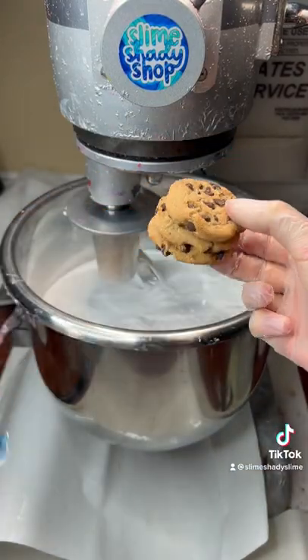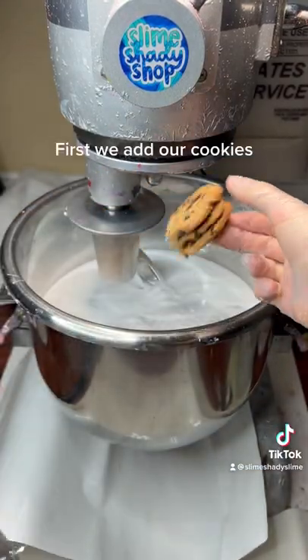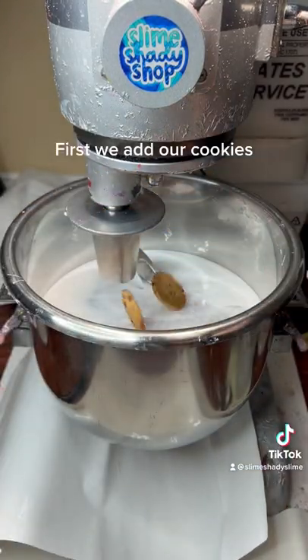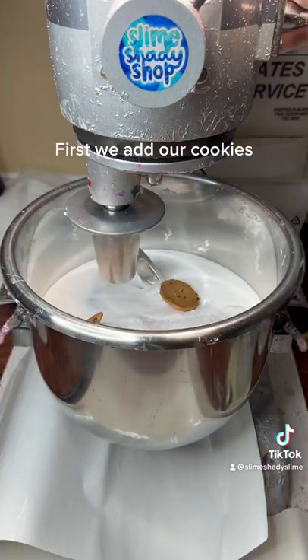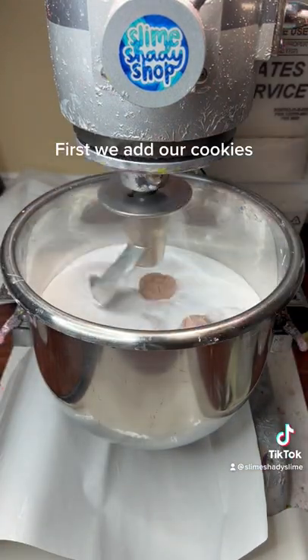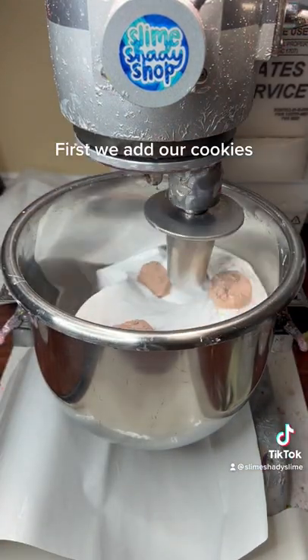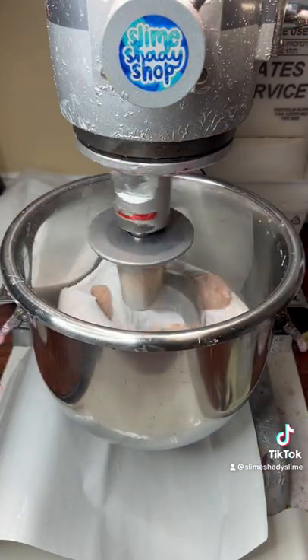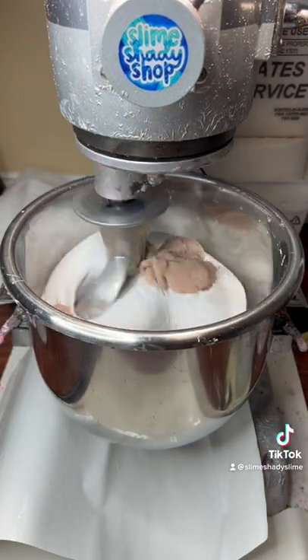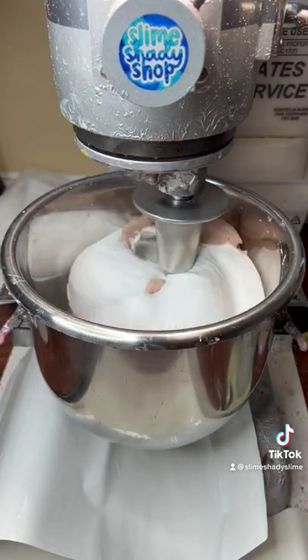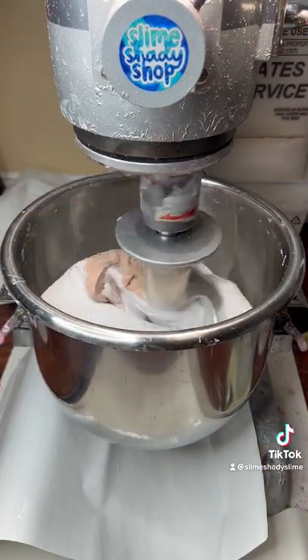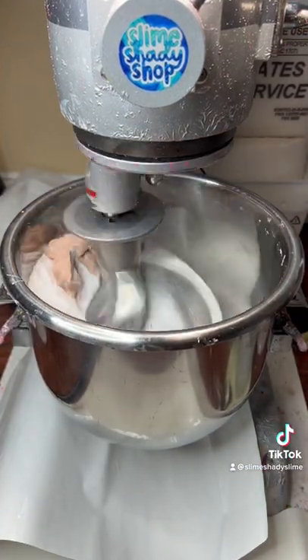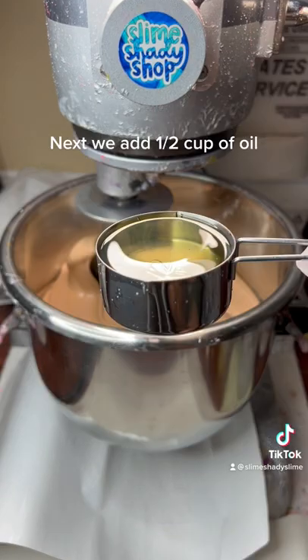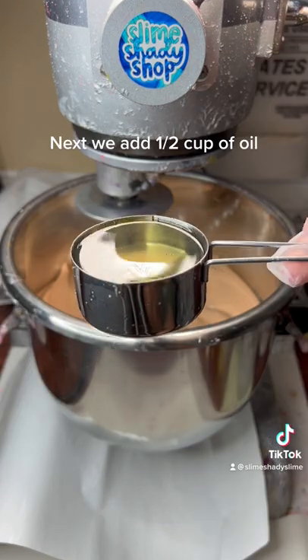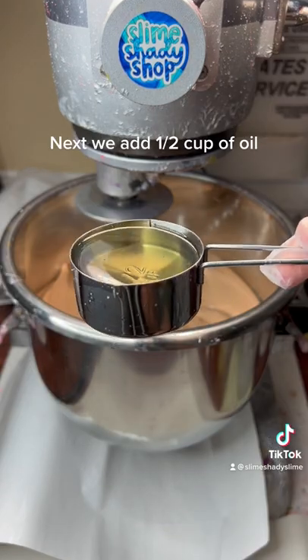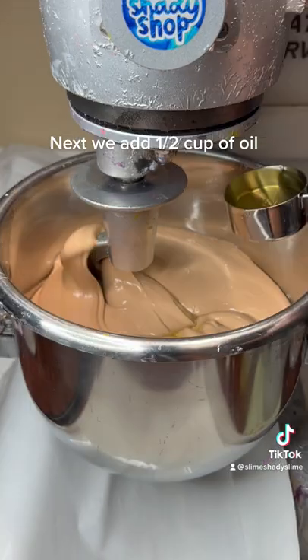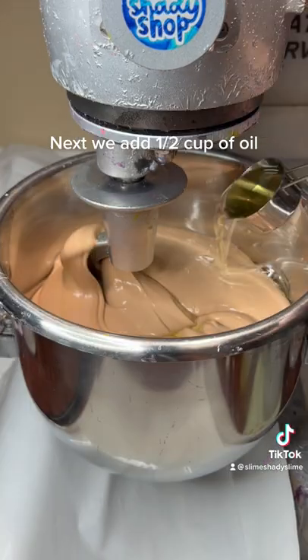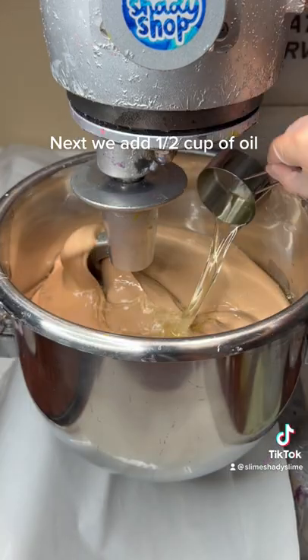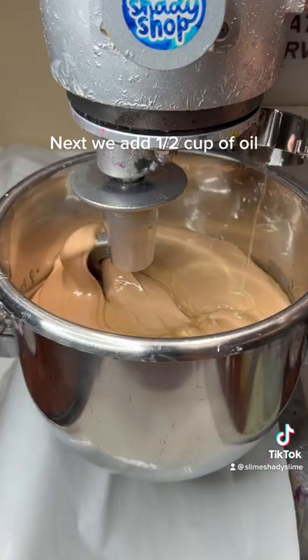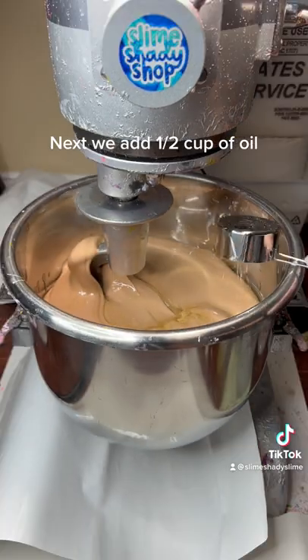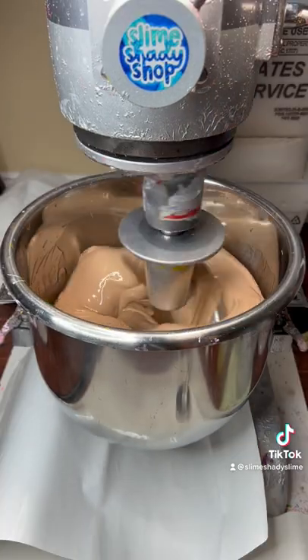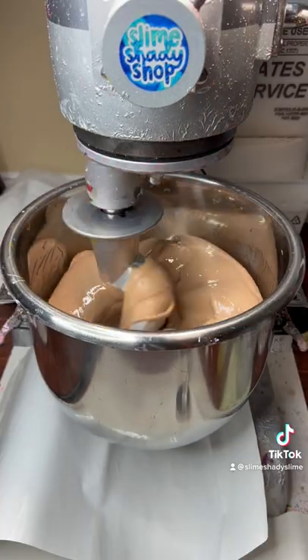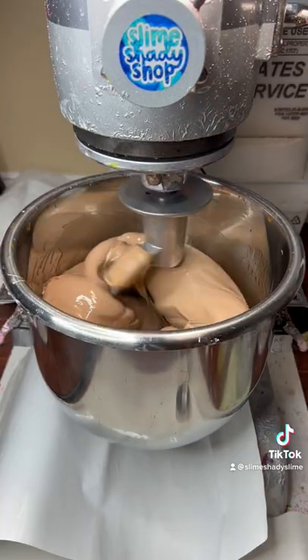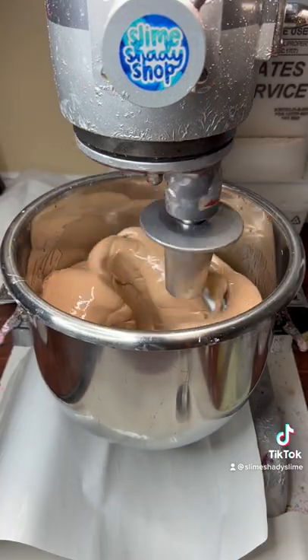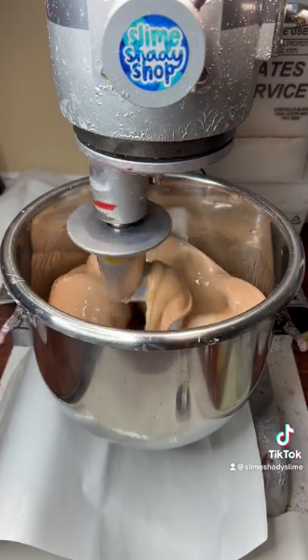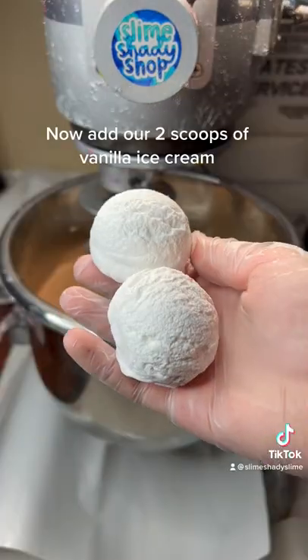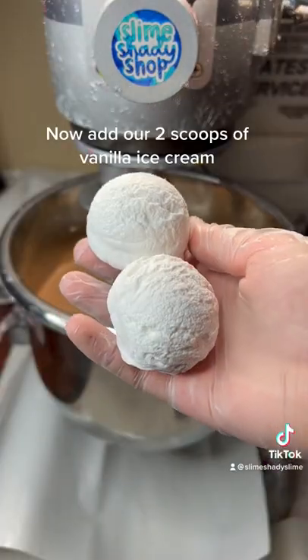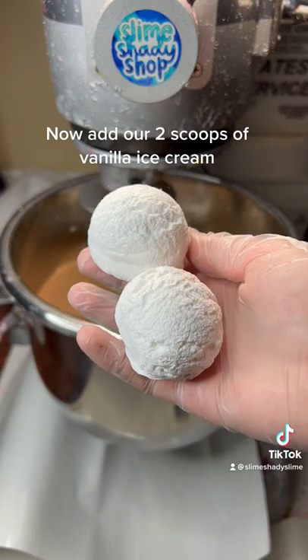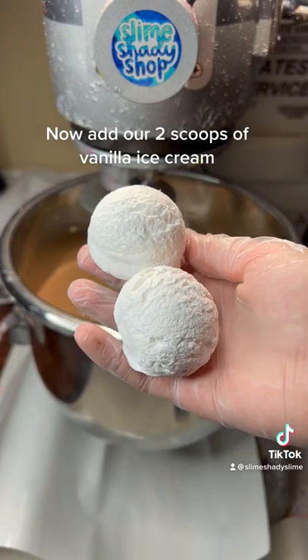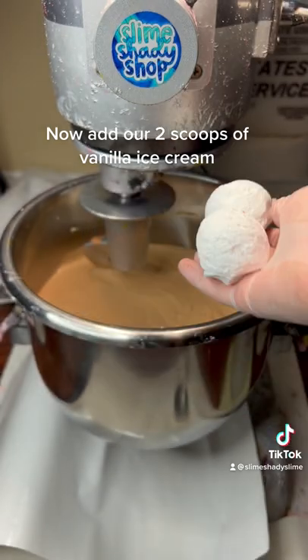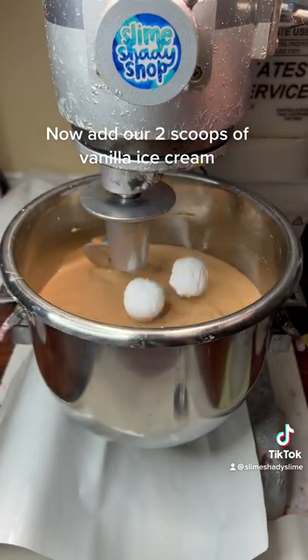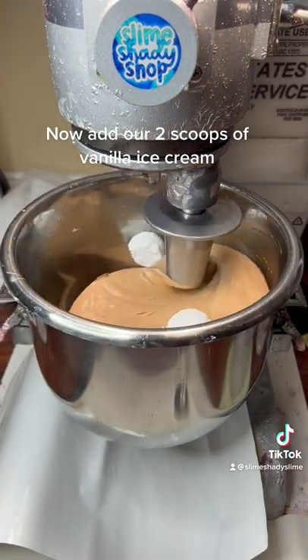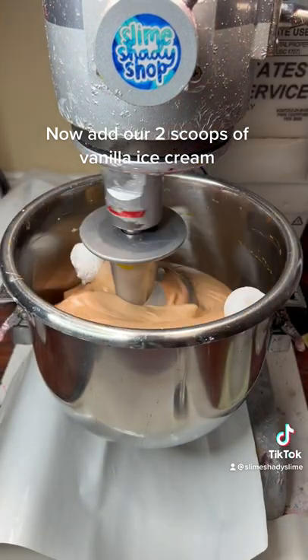First, we add our cookies. Next, we add one half cup of oil. Now add our two scoops of vanilla ice cream.